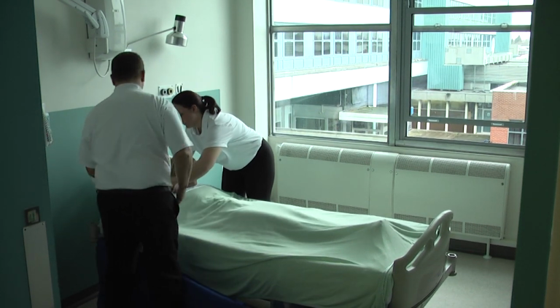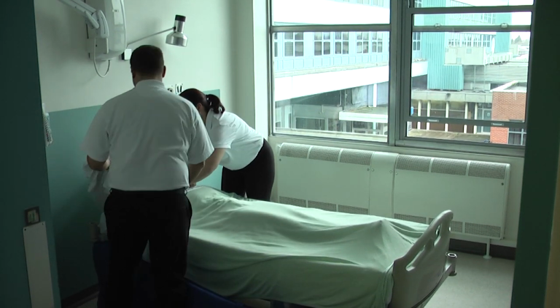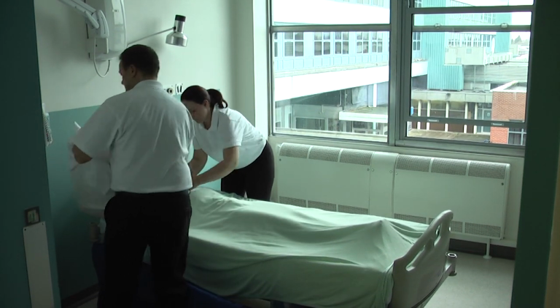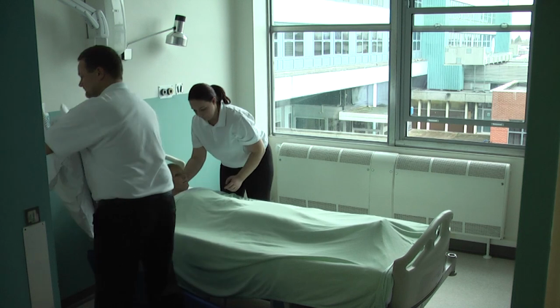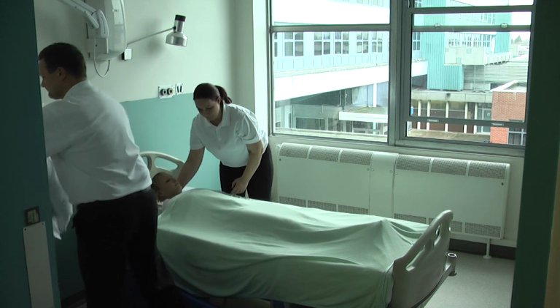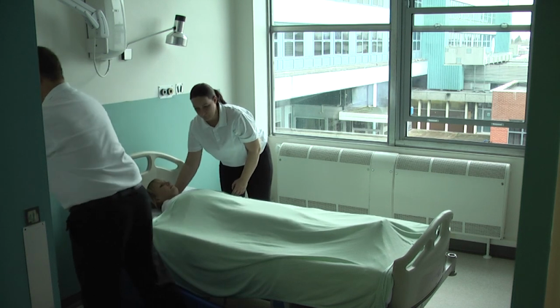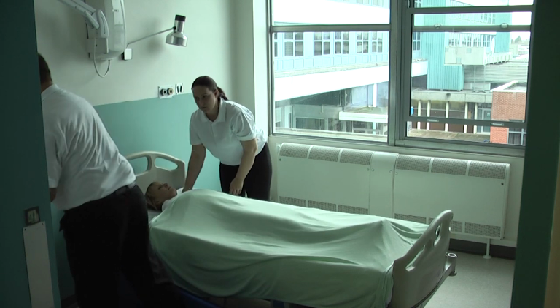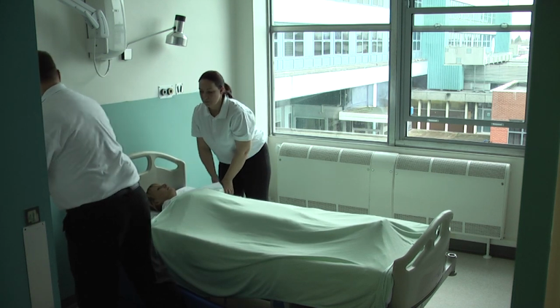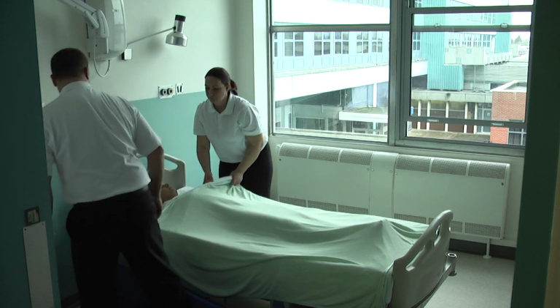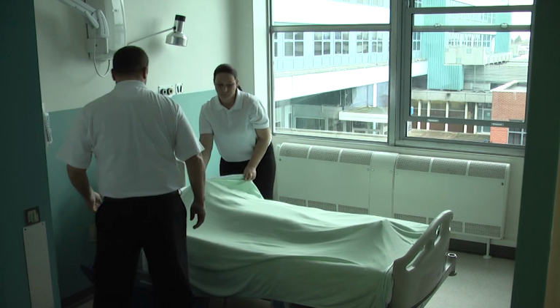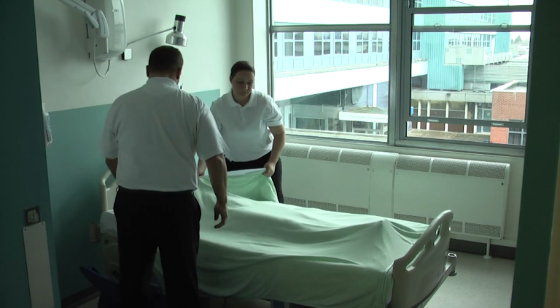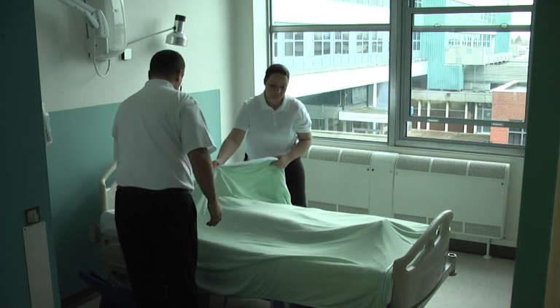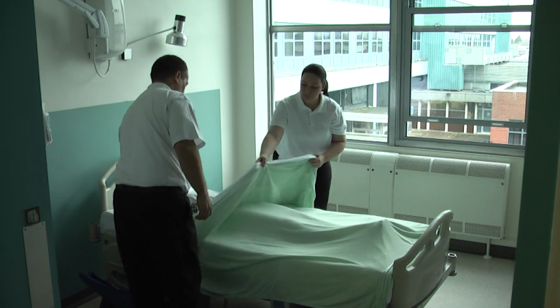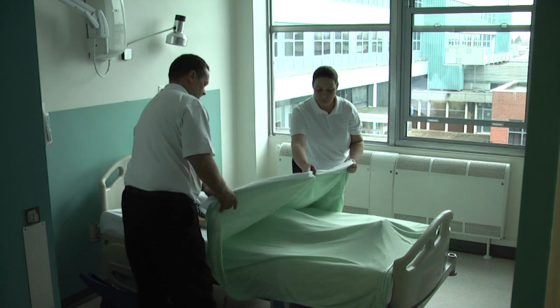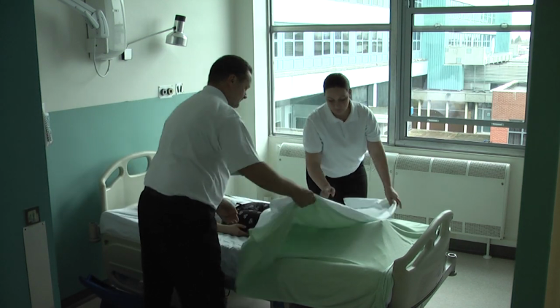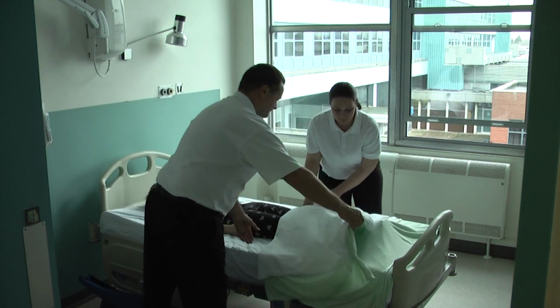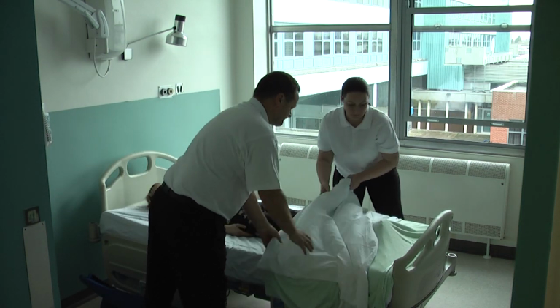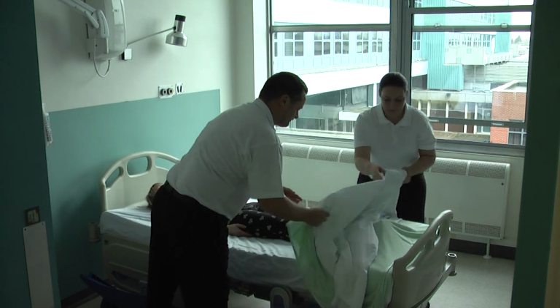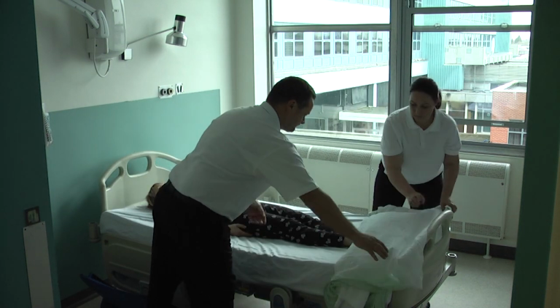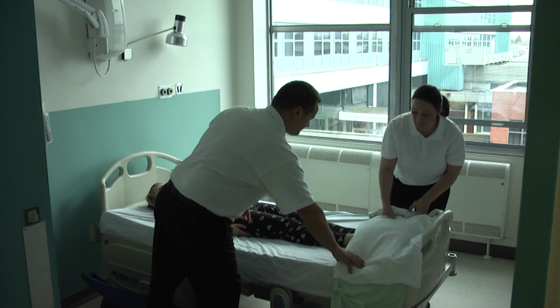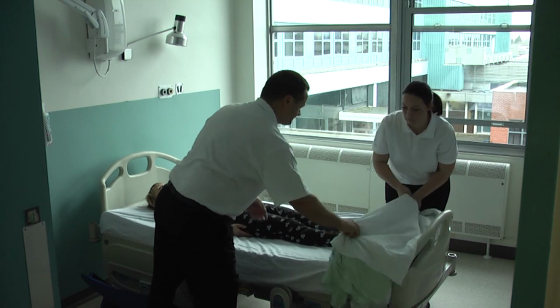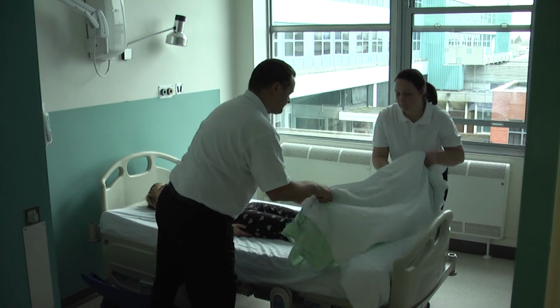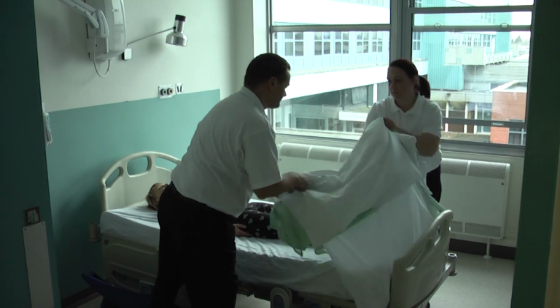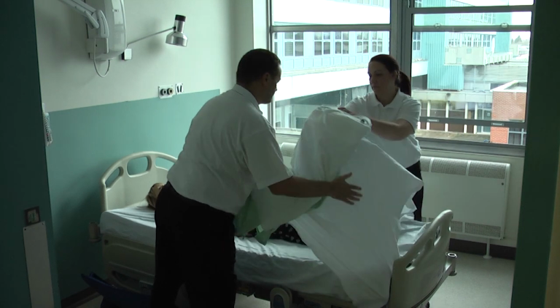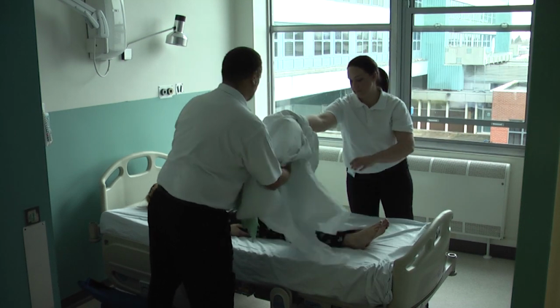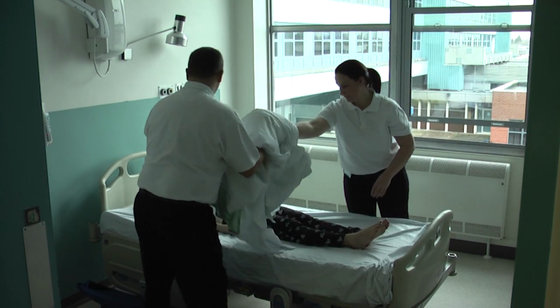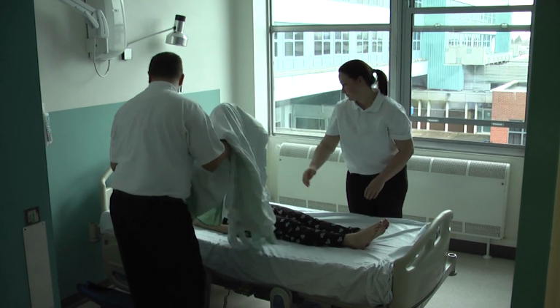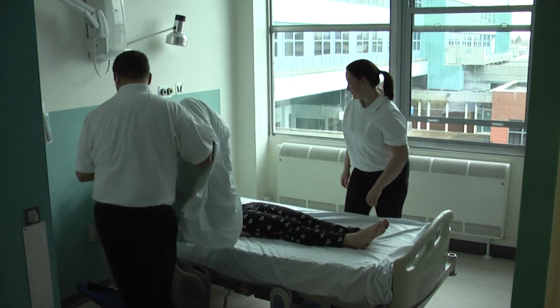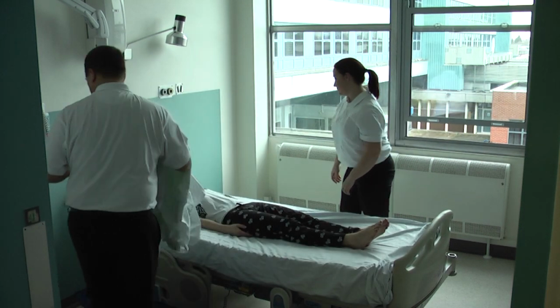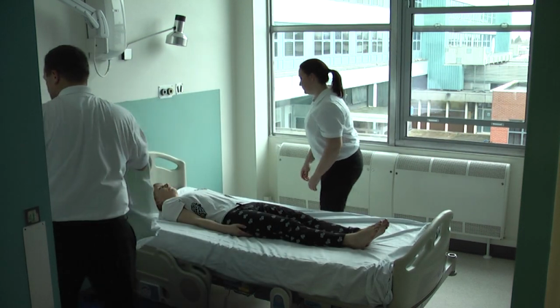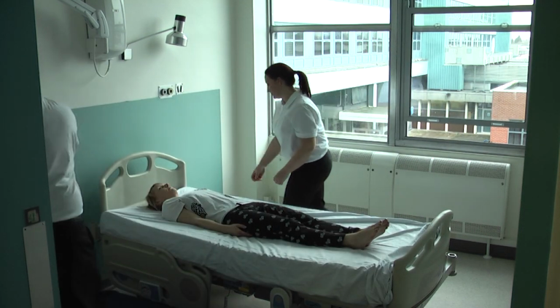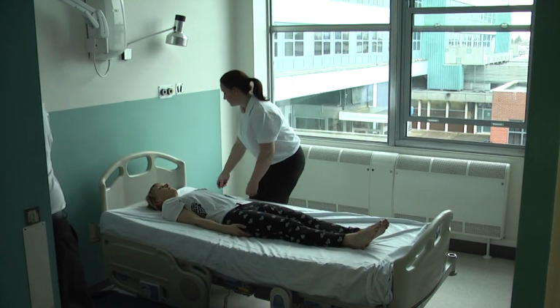If time allows, always work with the bed at a comfortable height. To prepare the user for evacuation, remove their pillows and the top covers and place to one side ready for later use.